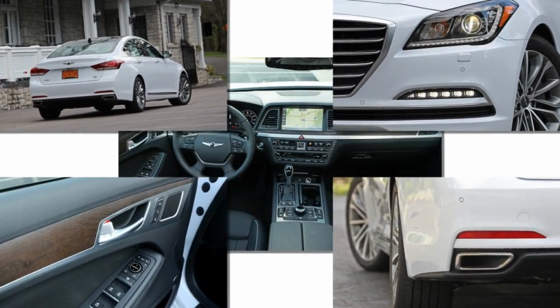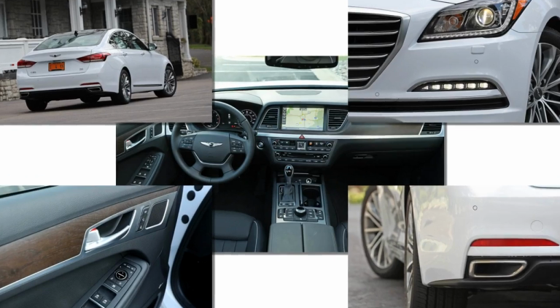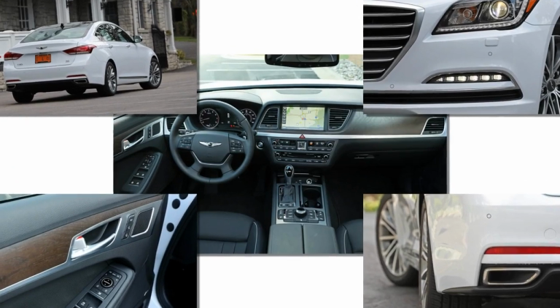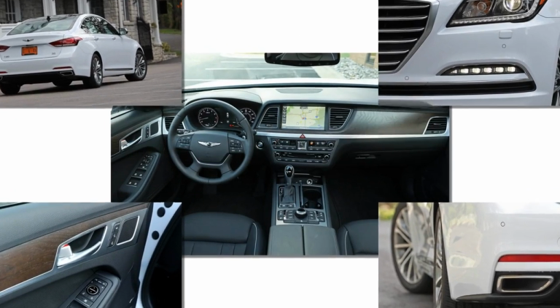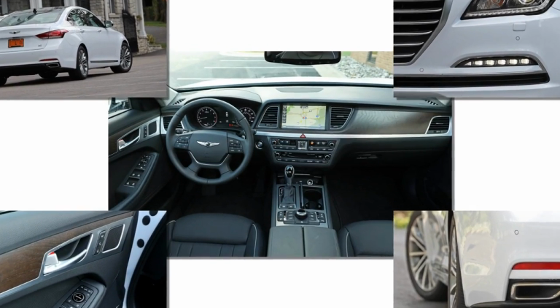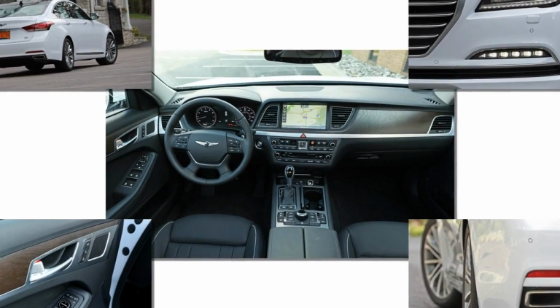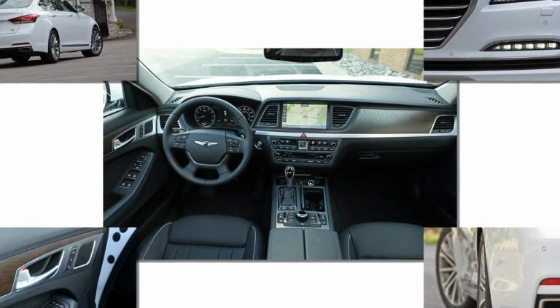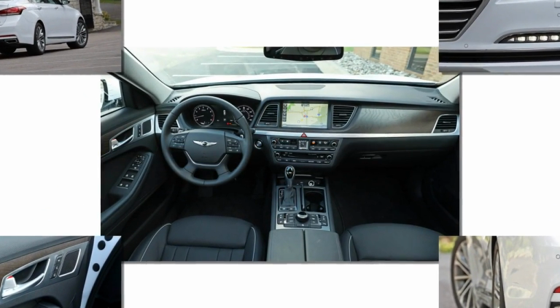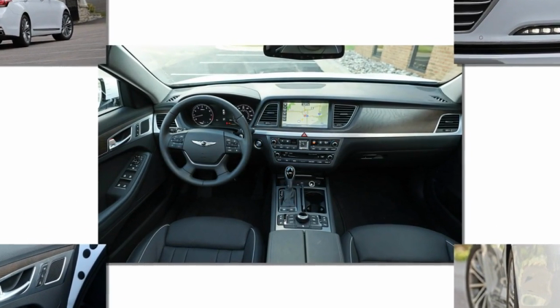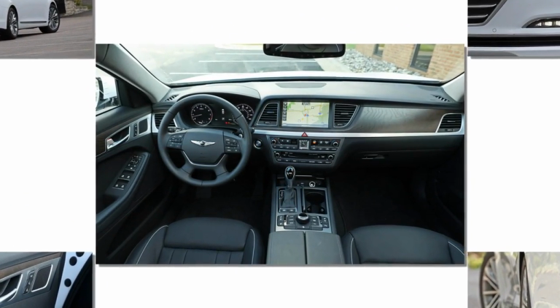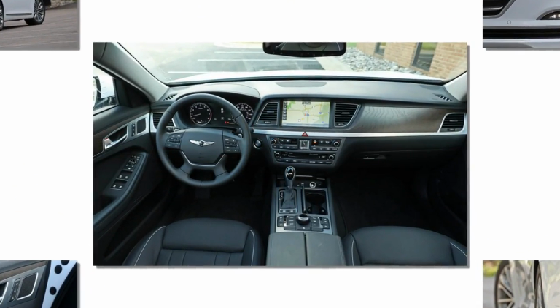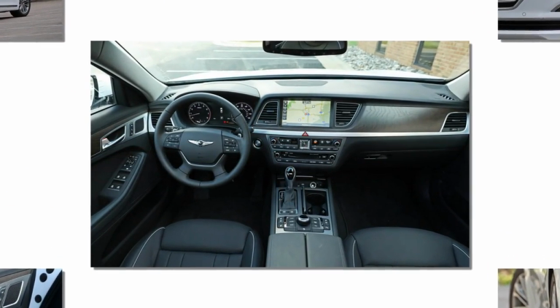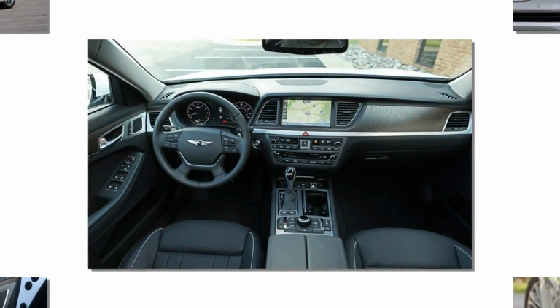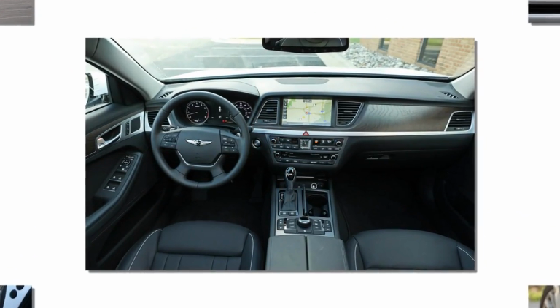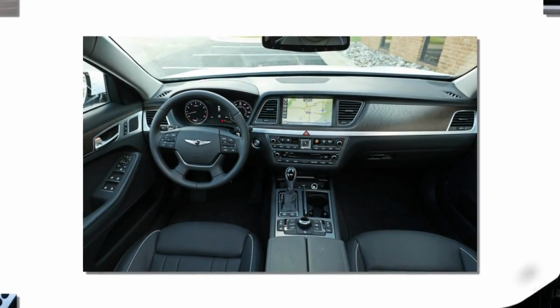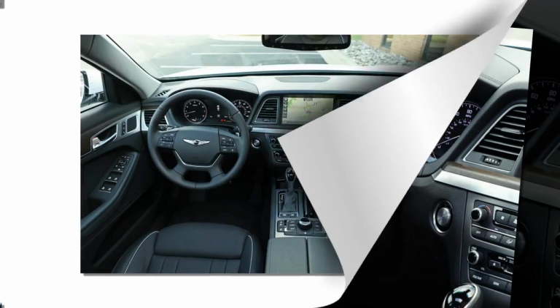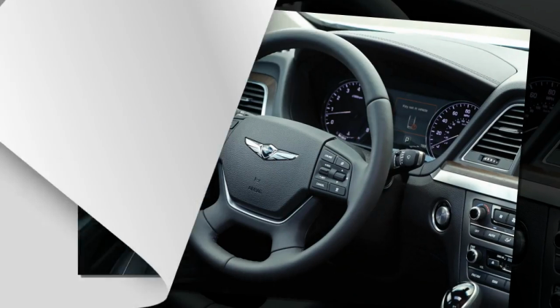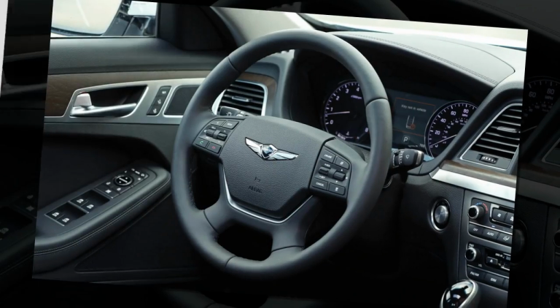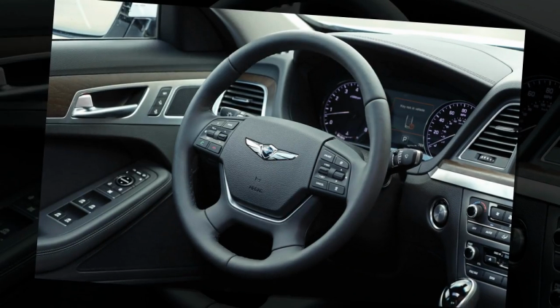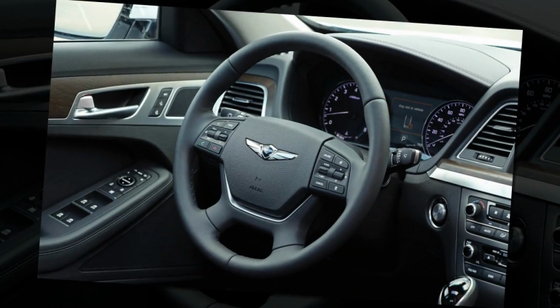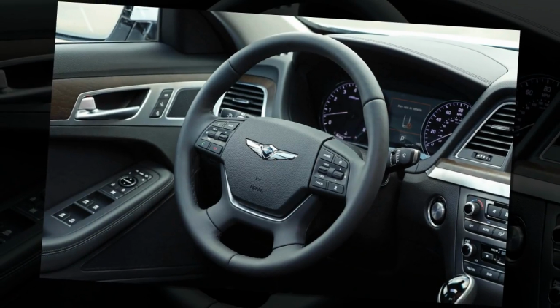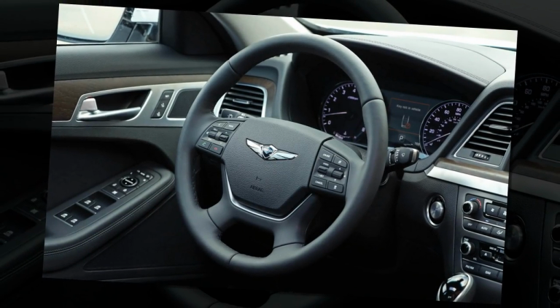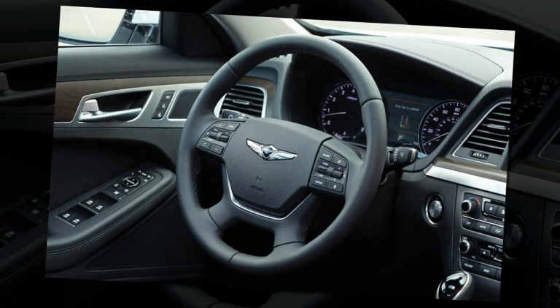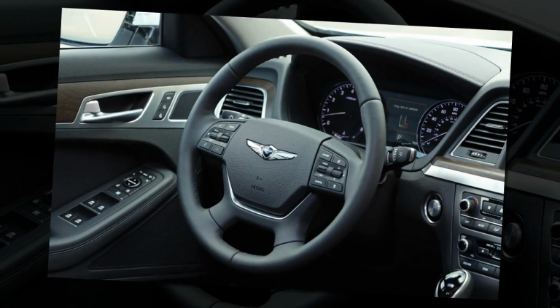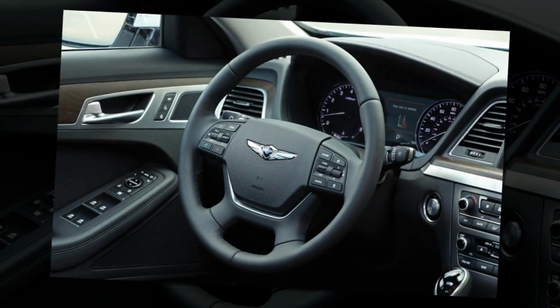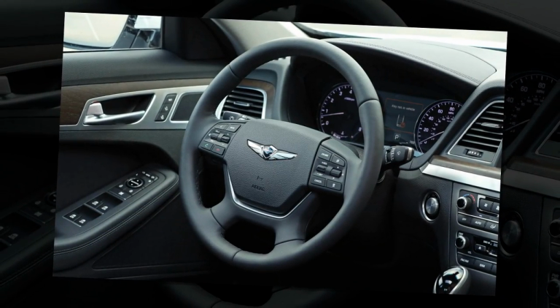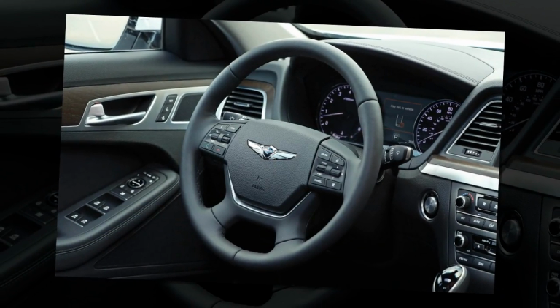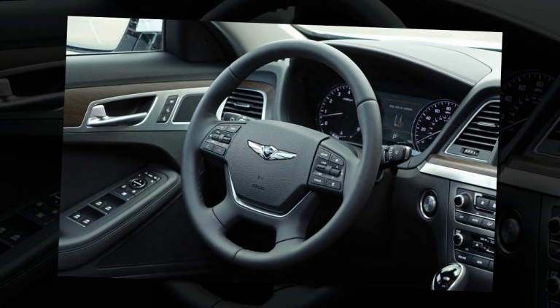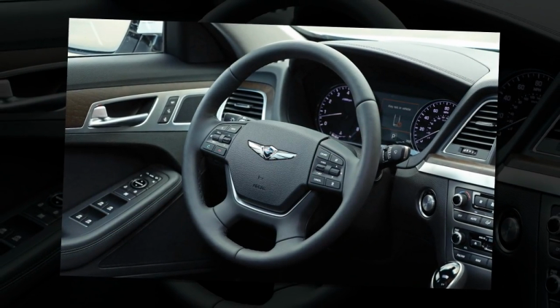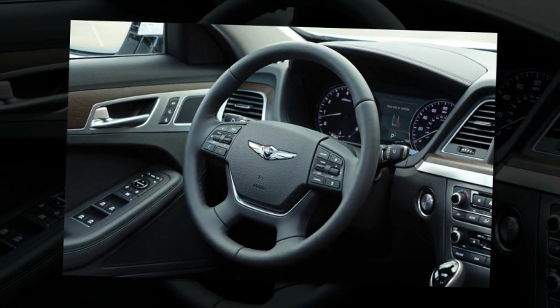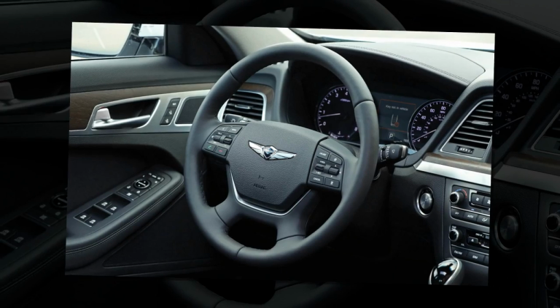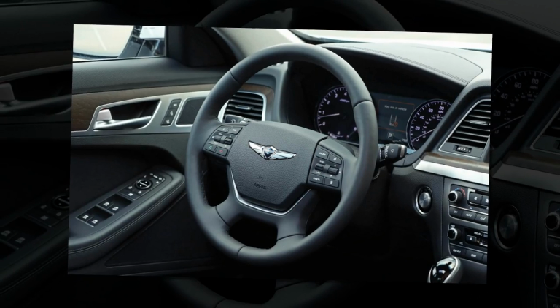Lowering the center armrest provides access to a rectangular pass-through to the 15-cubic-foot trunk. While folding backrests would enhance the G80 ES versatility, Genesis skipped that feature.